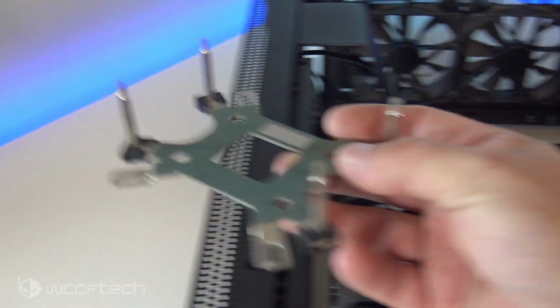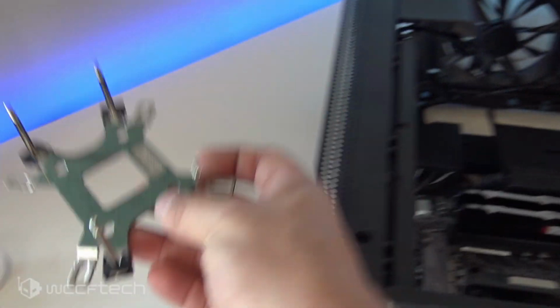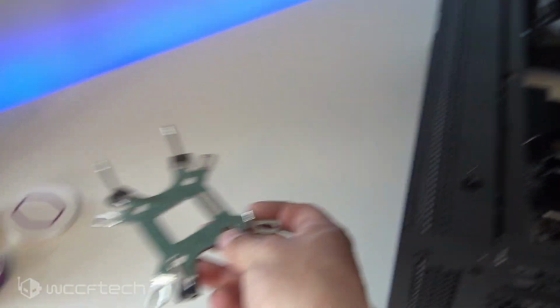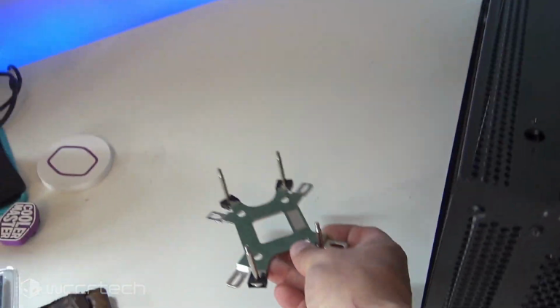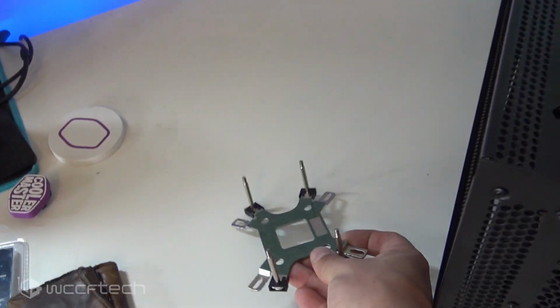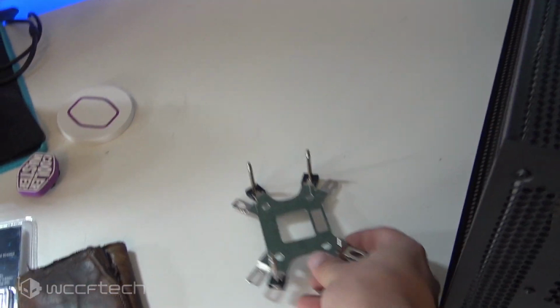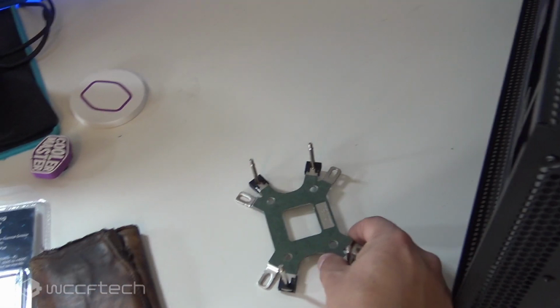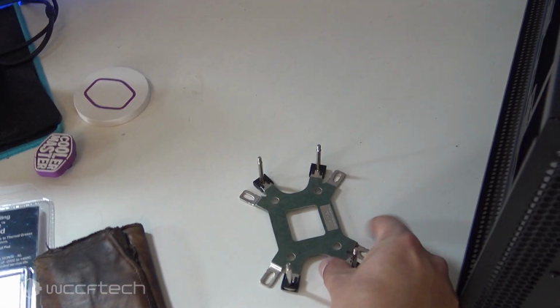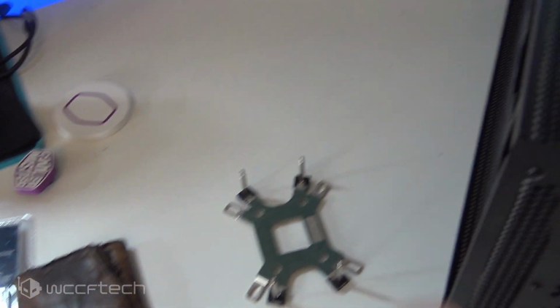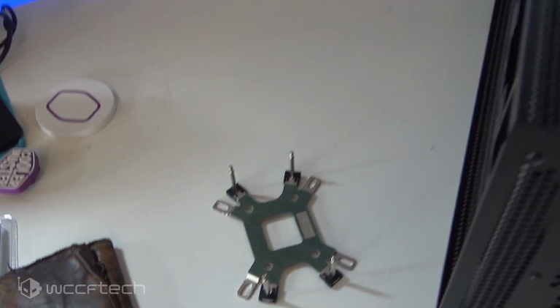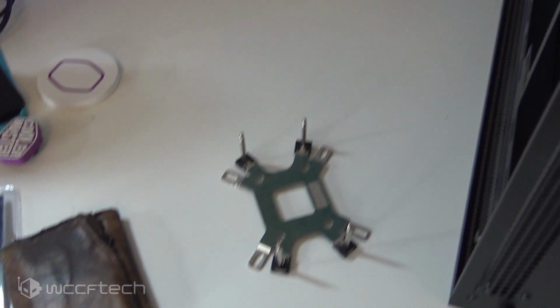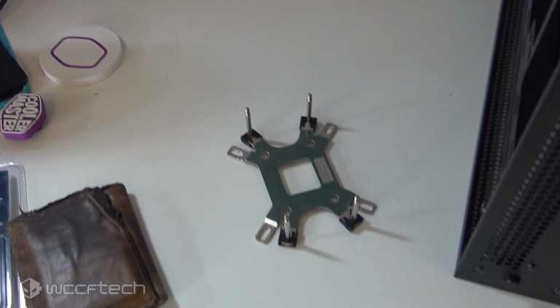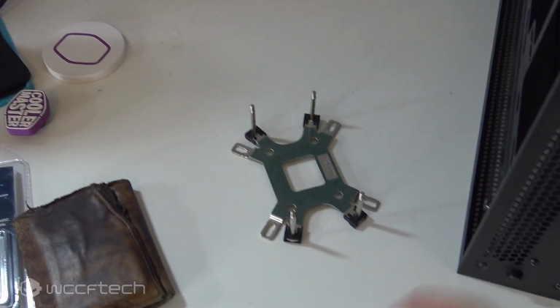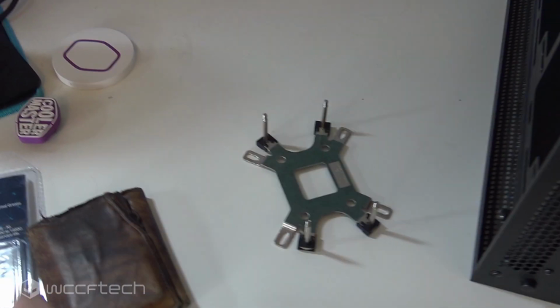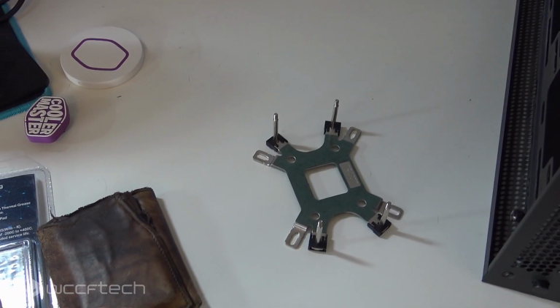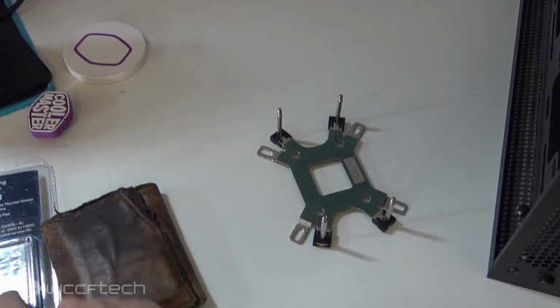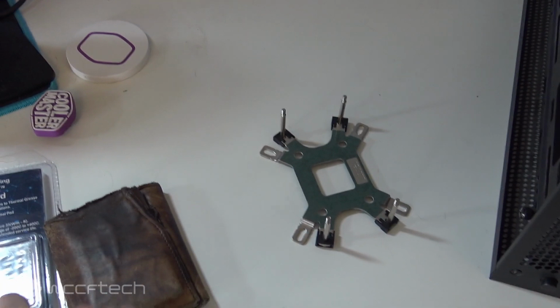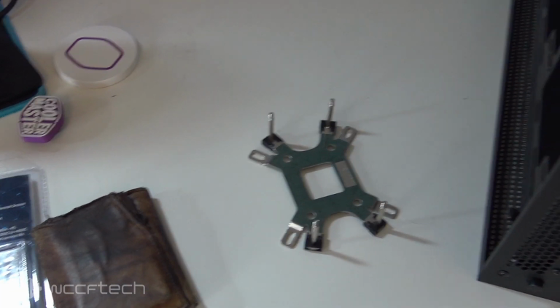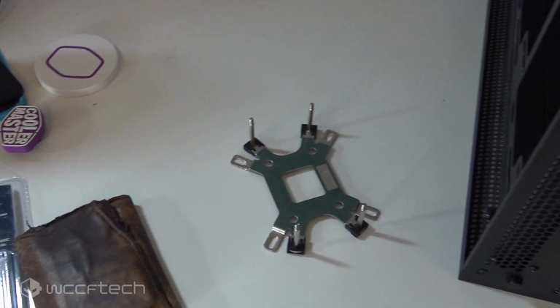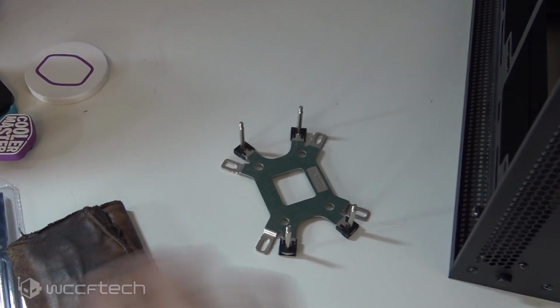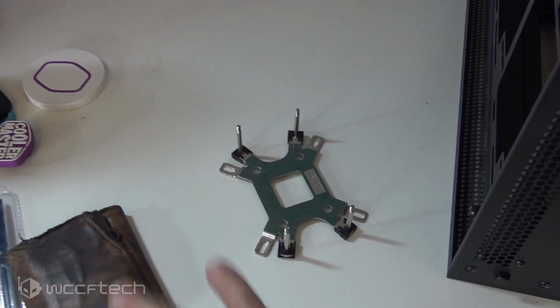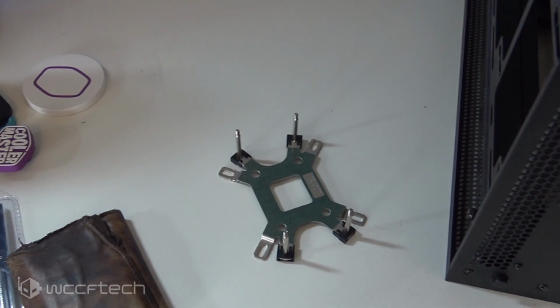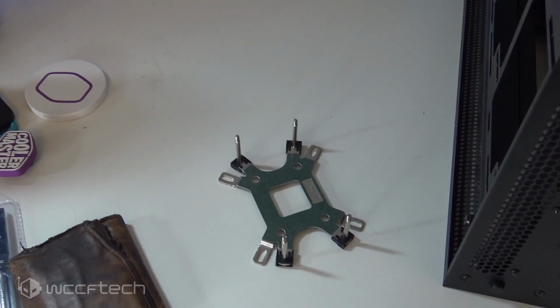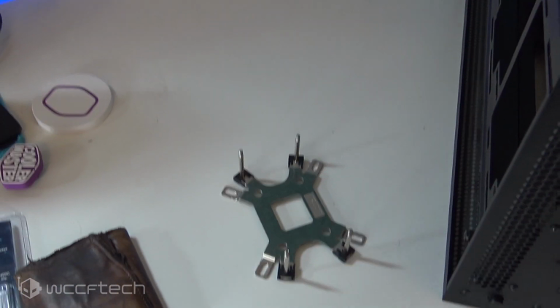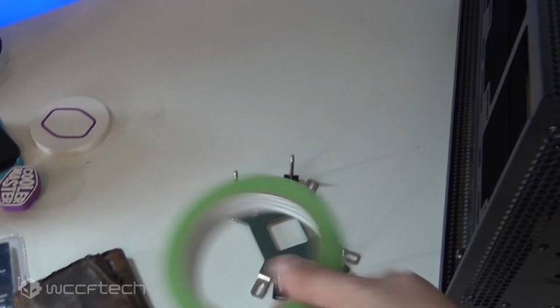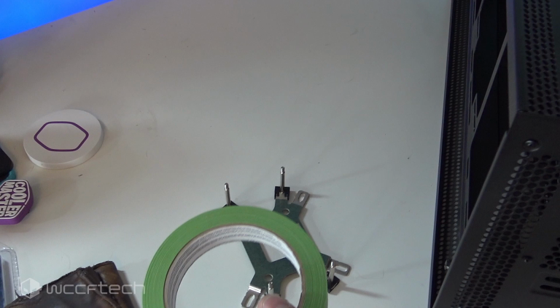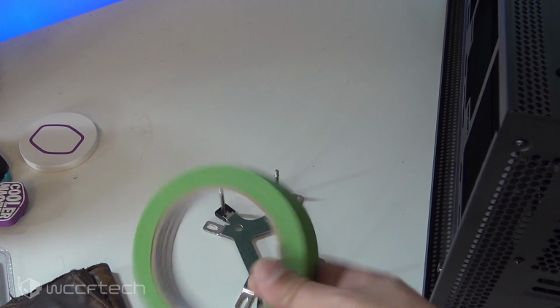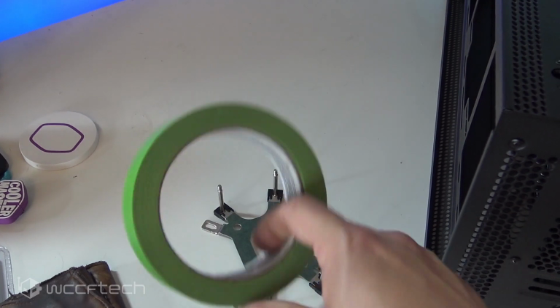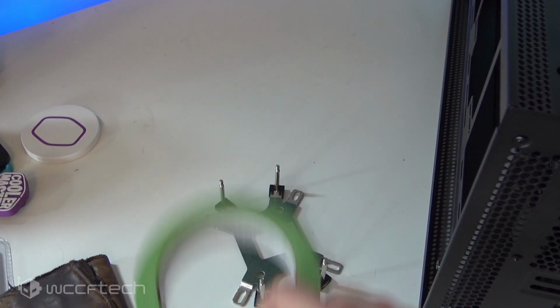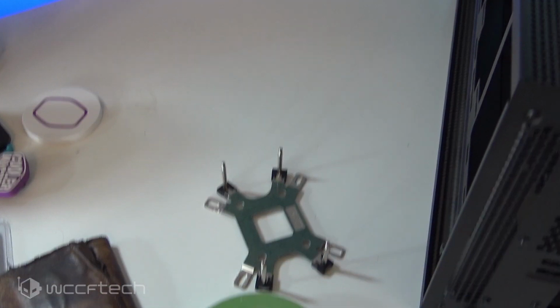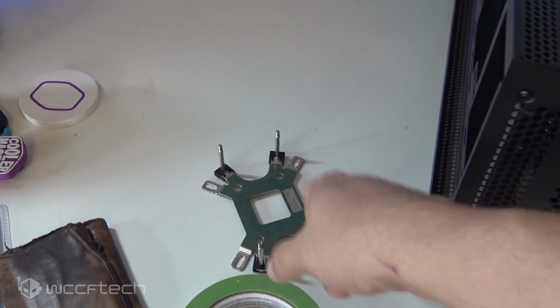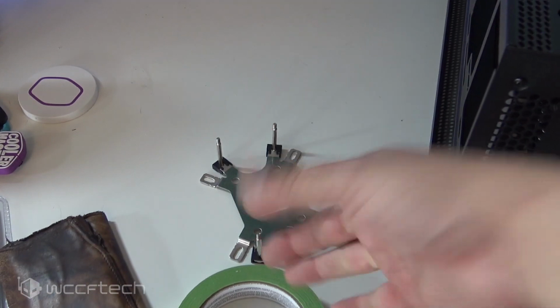One of the most simple ways to do this when you don't have extra people around, especially if you're using something like these thermal pads and they tend to move around, is tape. Just take some tape and apply it to the back.